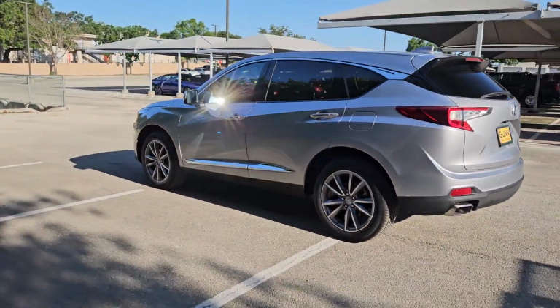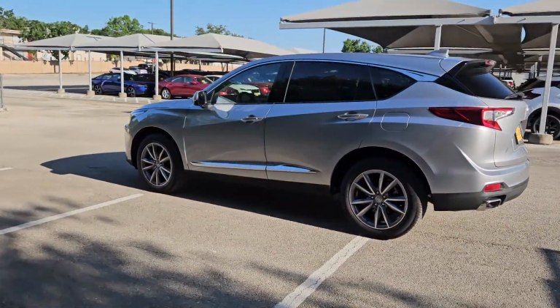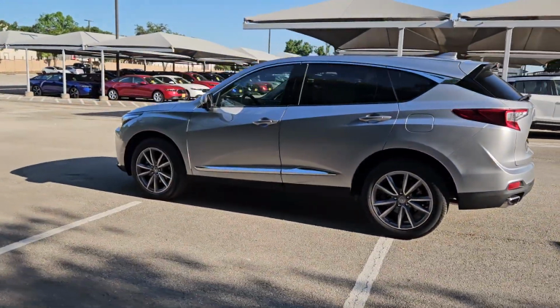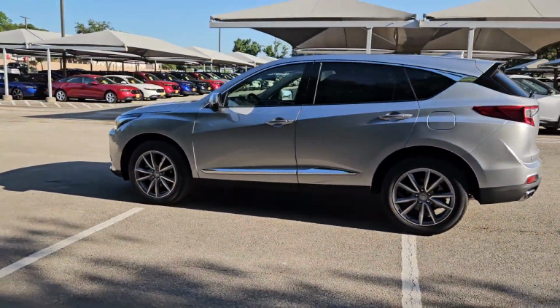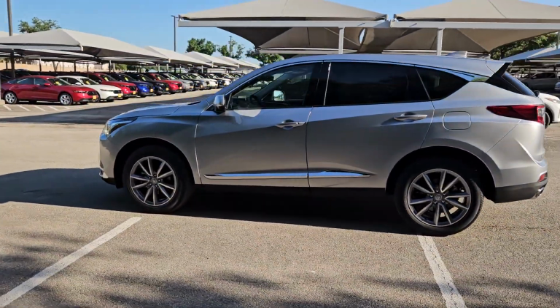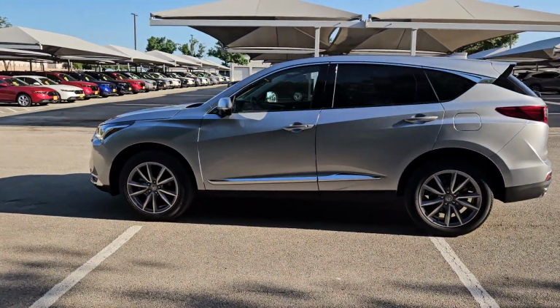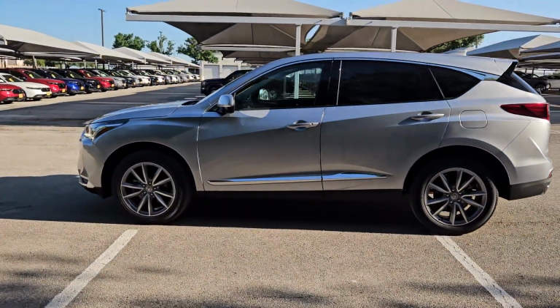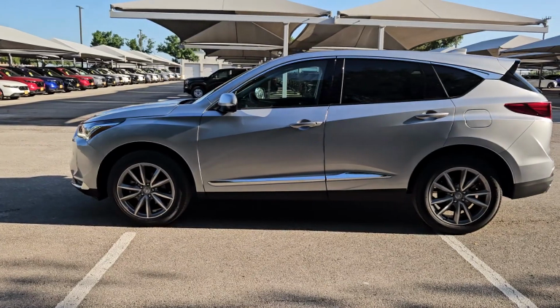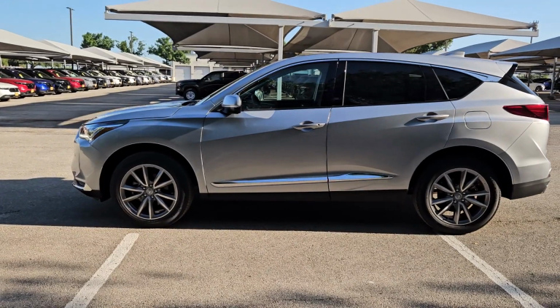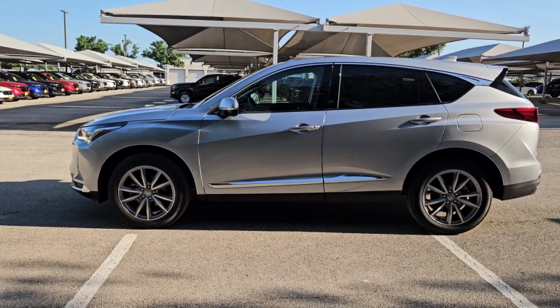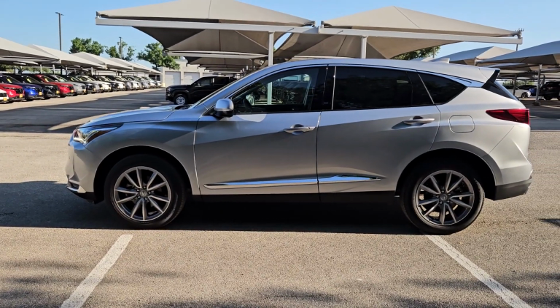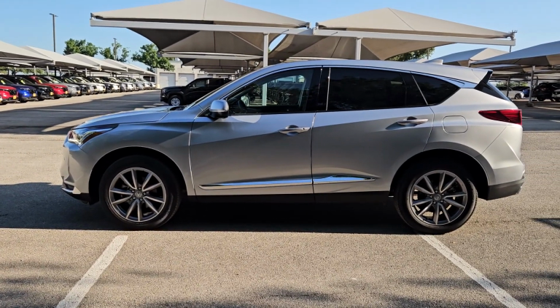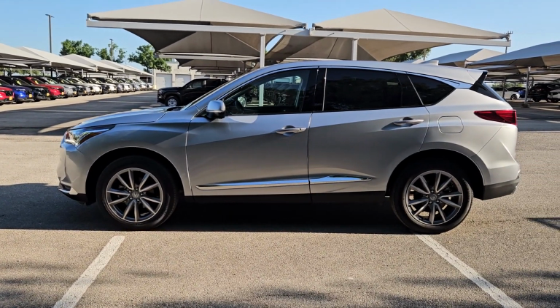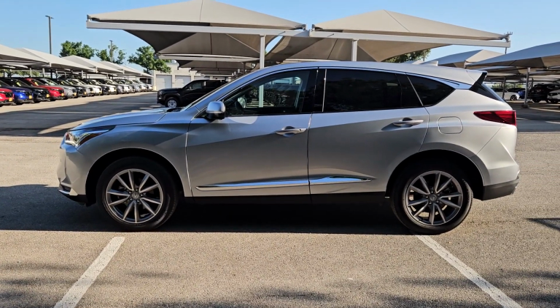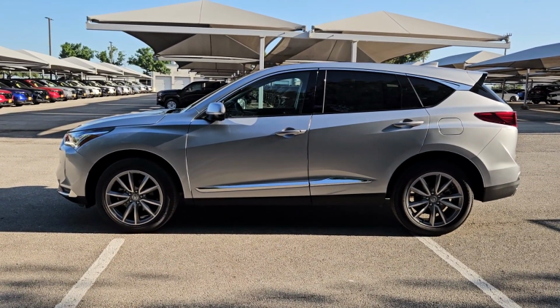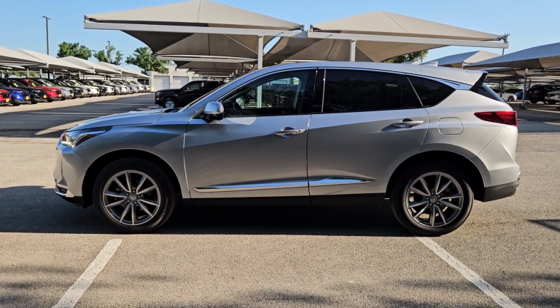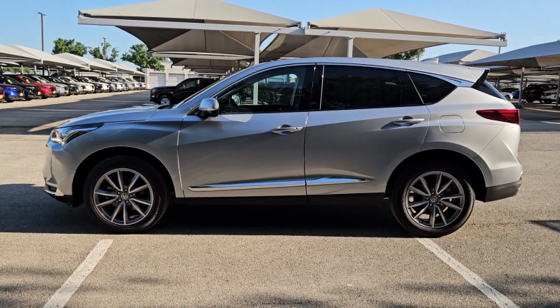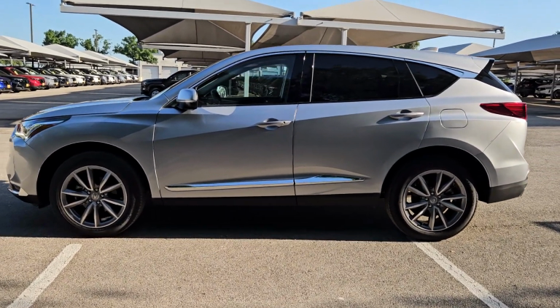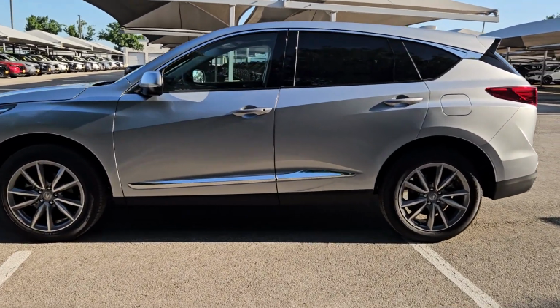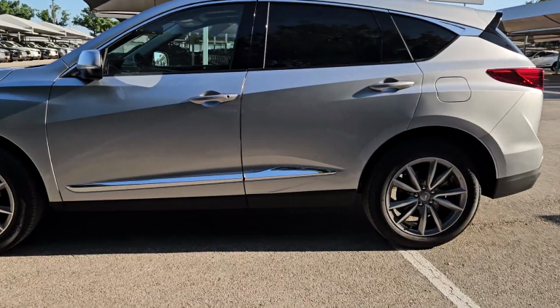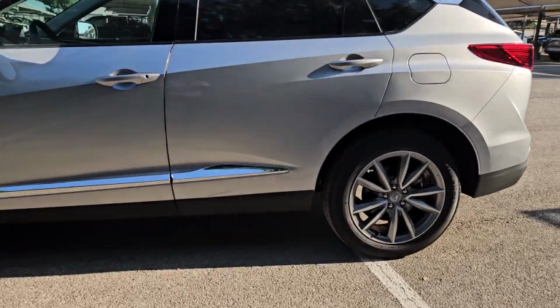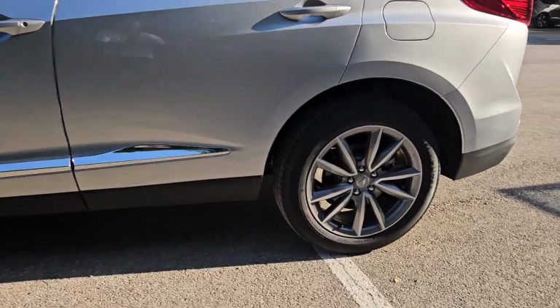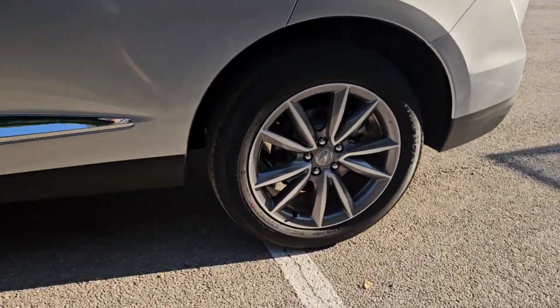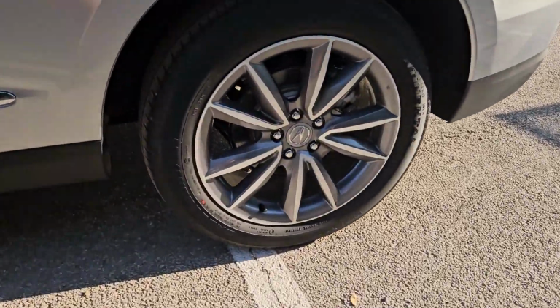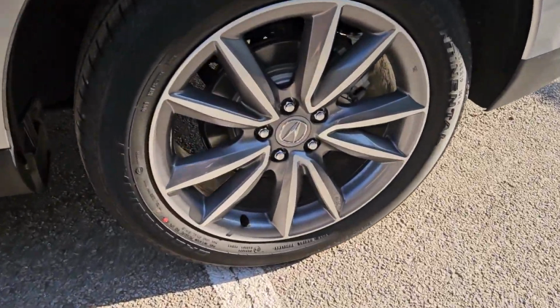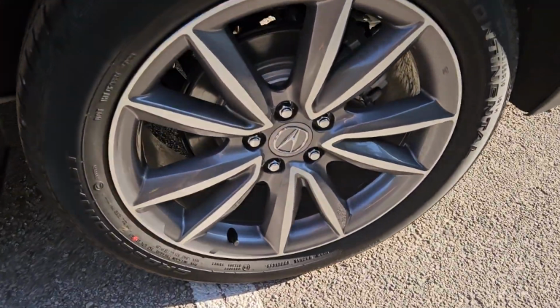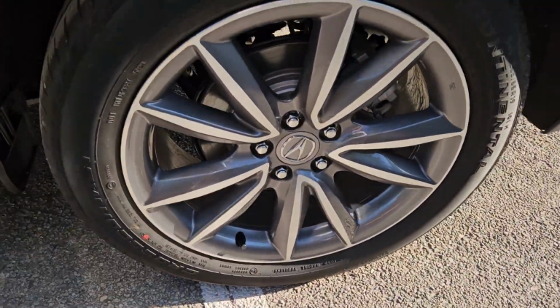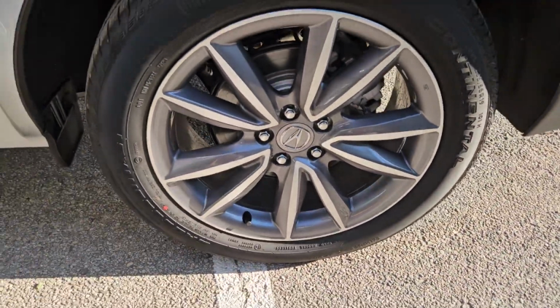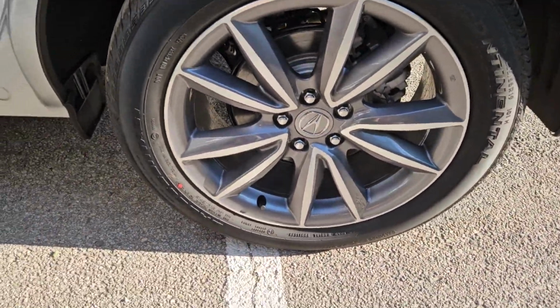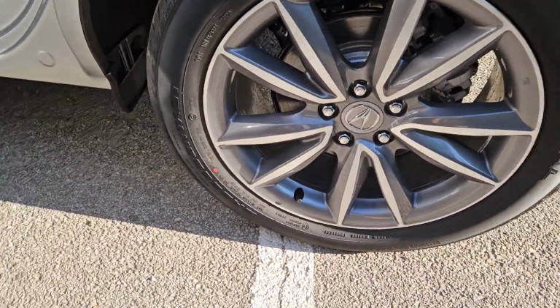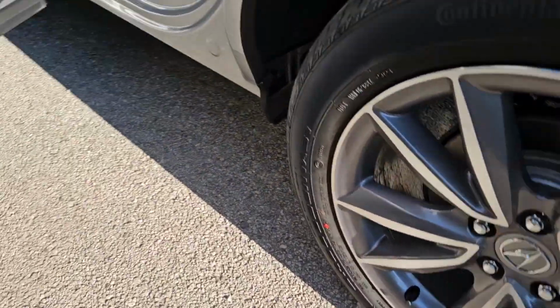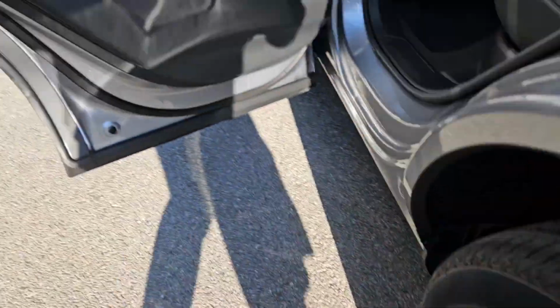Pre-collision system, intelligent auto on-off high beams, lane departure warning, panoramic roof, all-wheel drive, keyless entry, moonroof, navigation system, power liftgate, lane keeping assist.